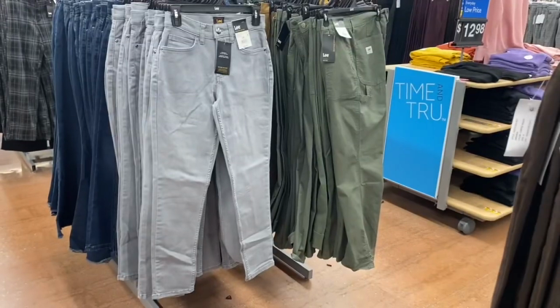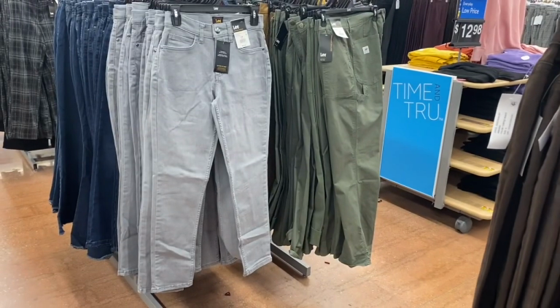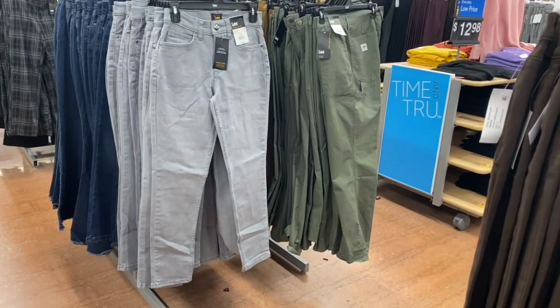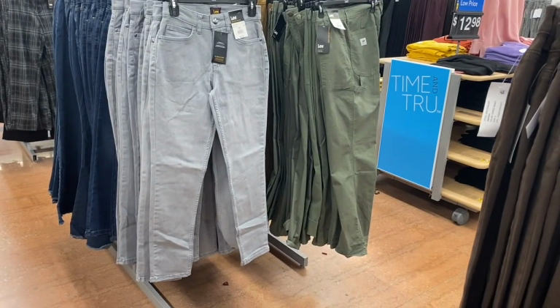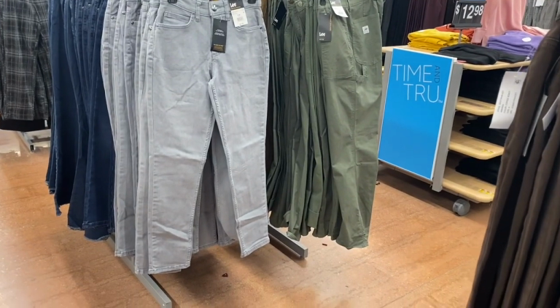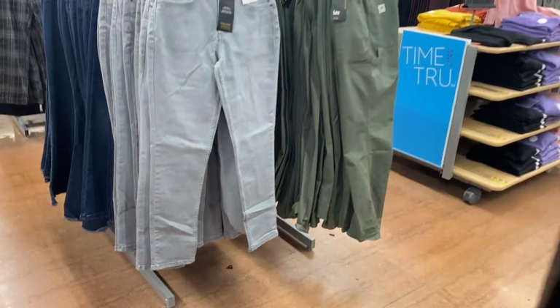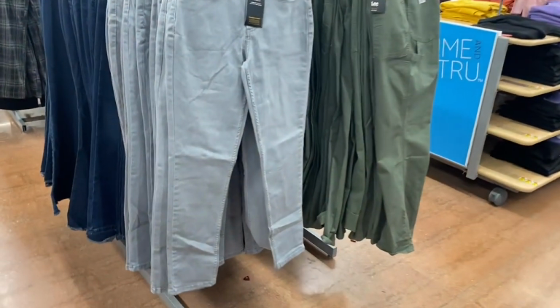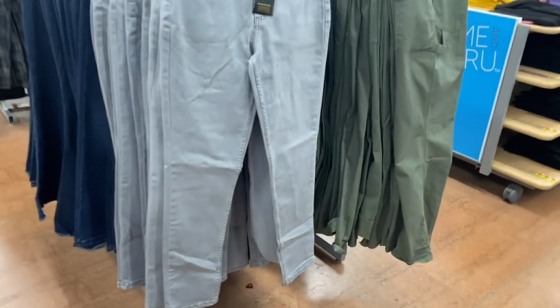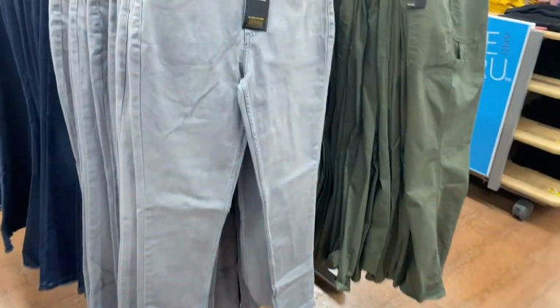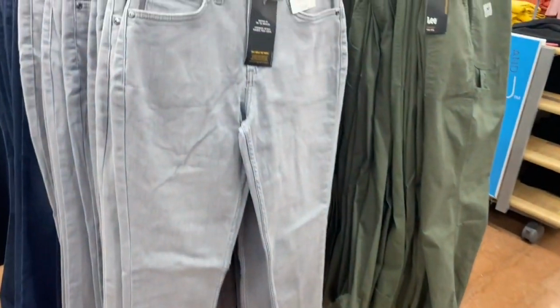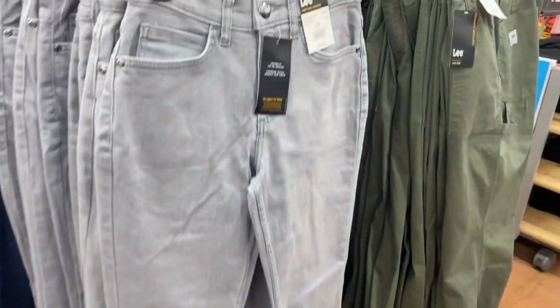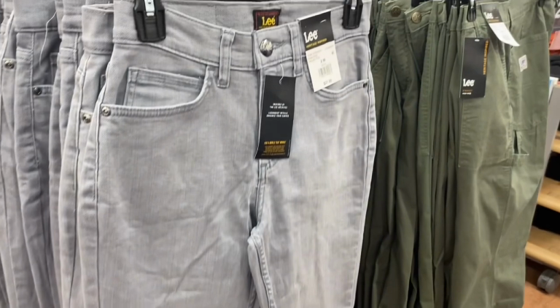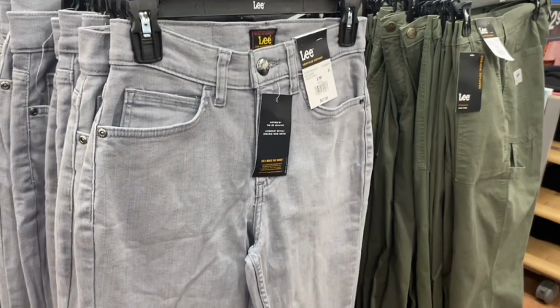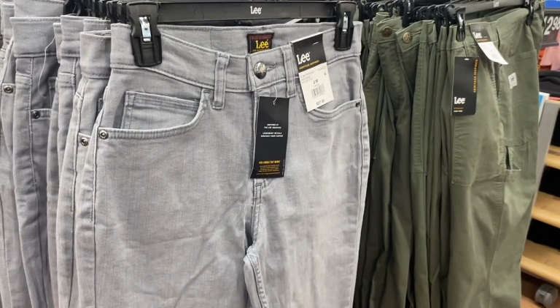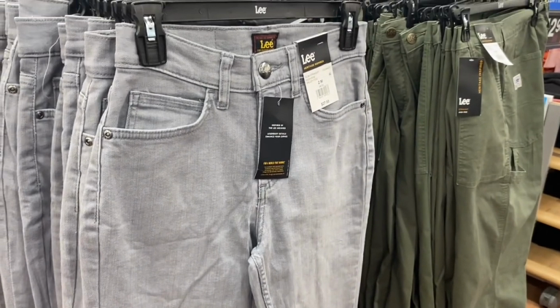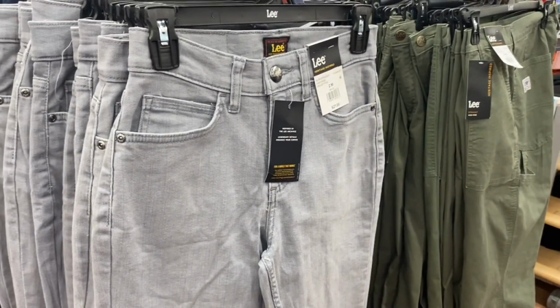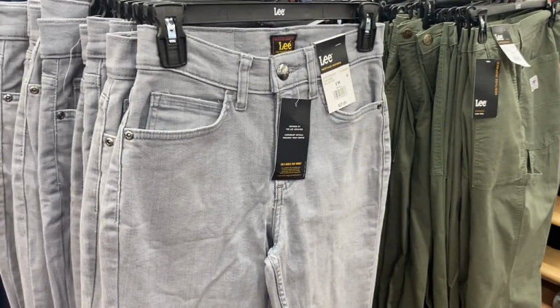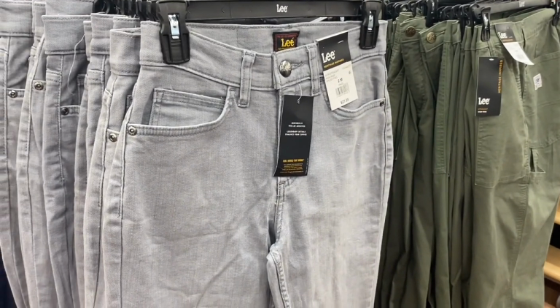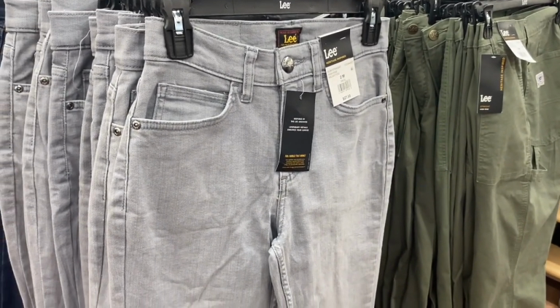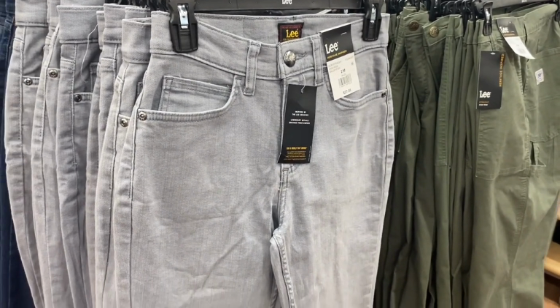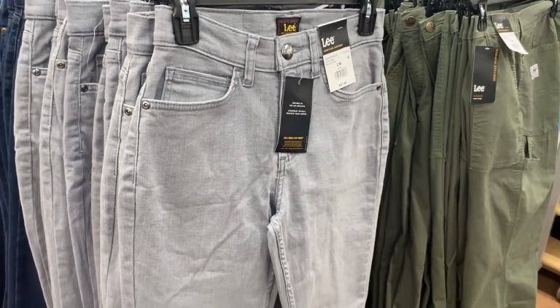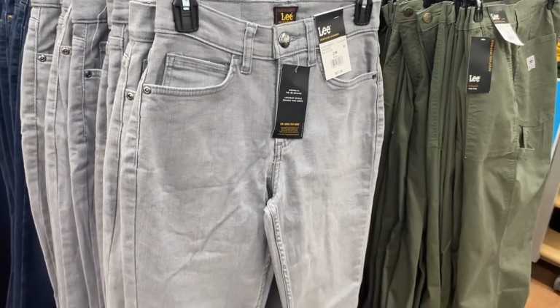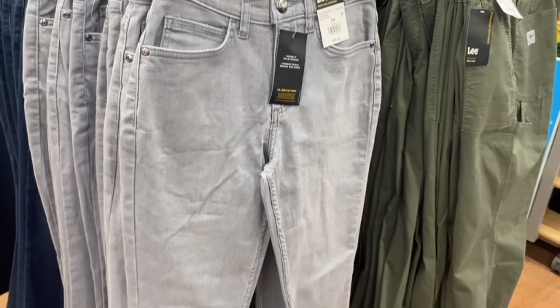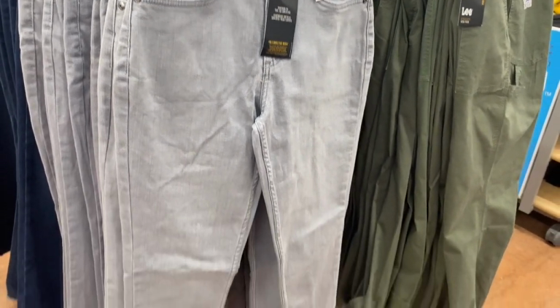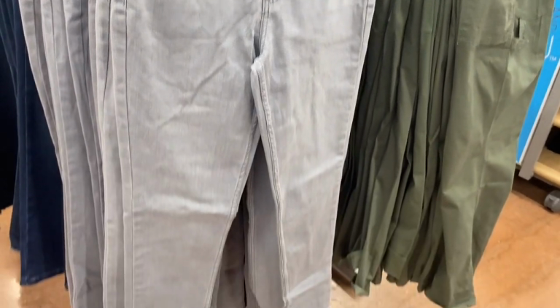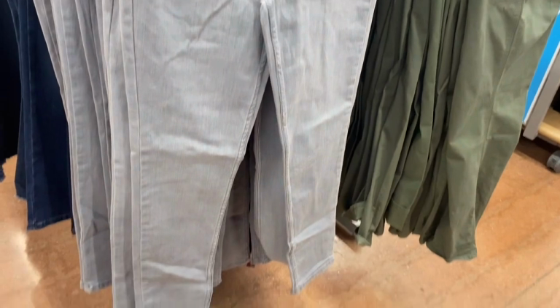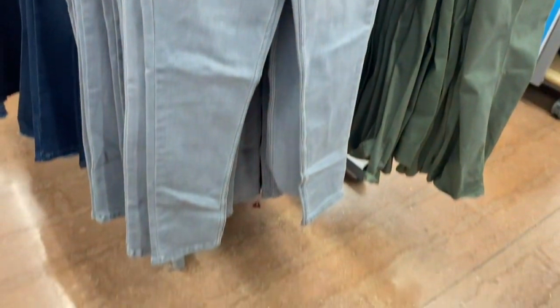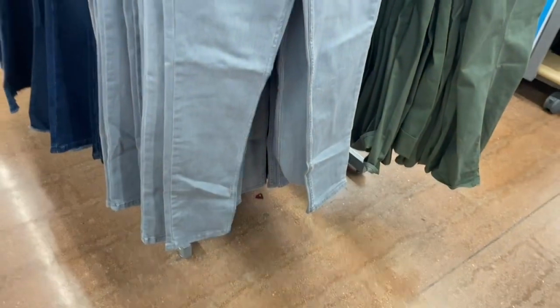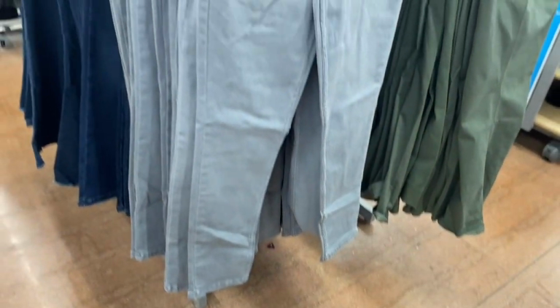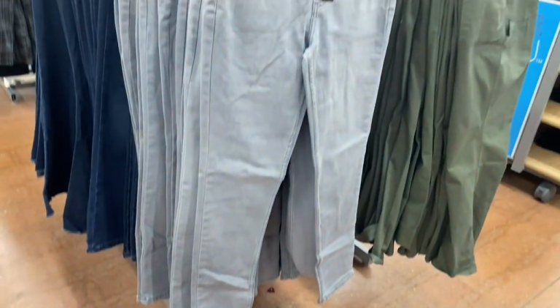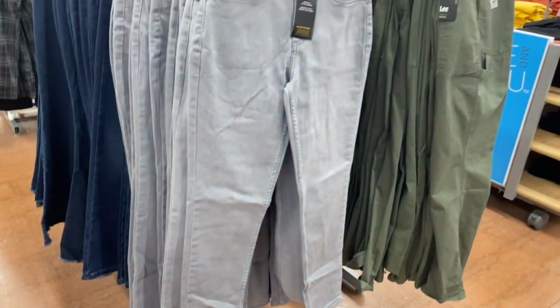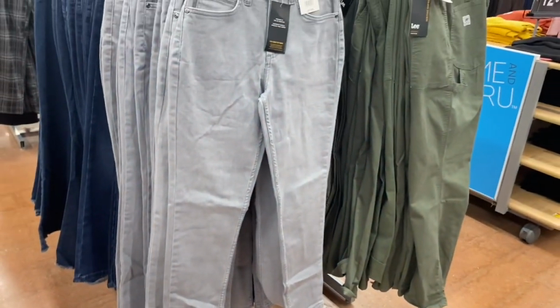I've shown the ones on the right before but they have new ones on the left — they're straight high rise valley fog jeans at $27.88. You can also get them in blue jean.